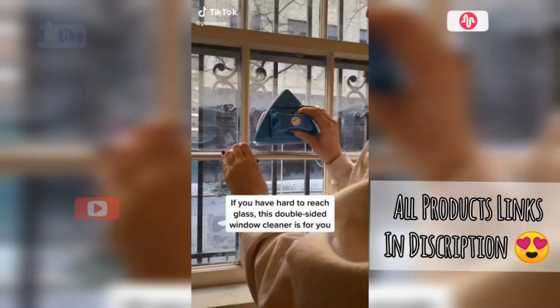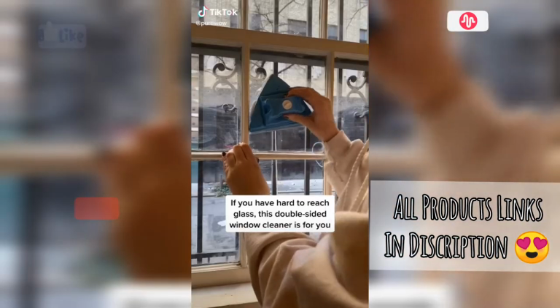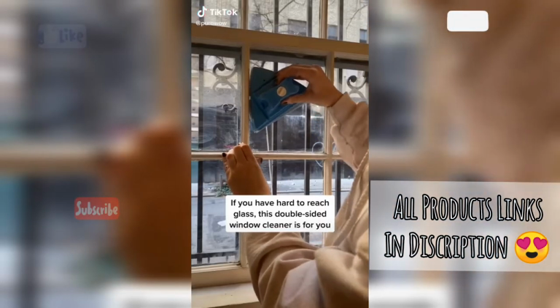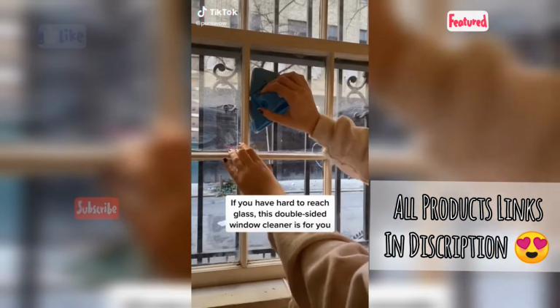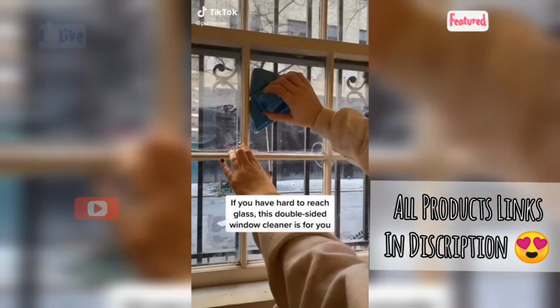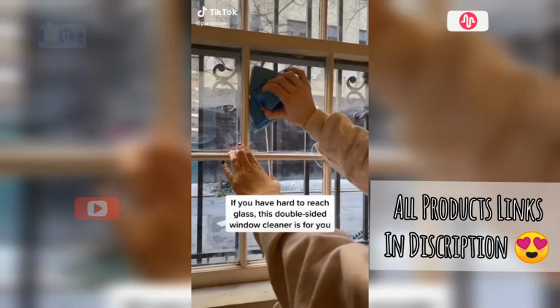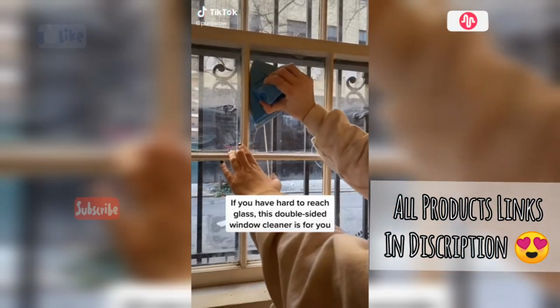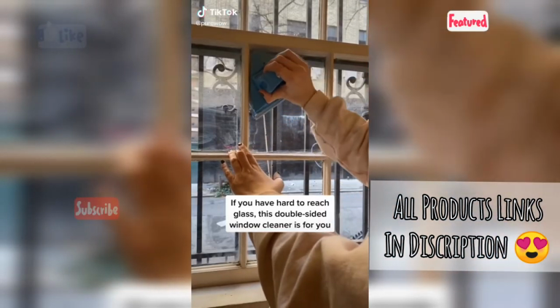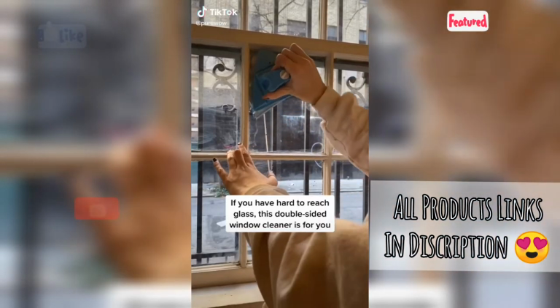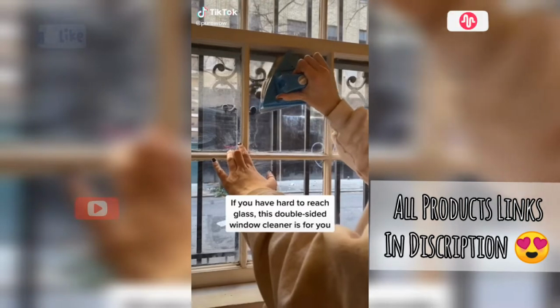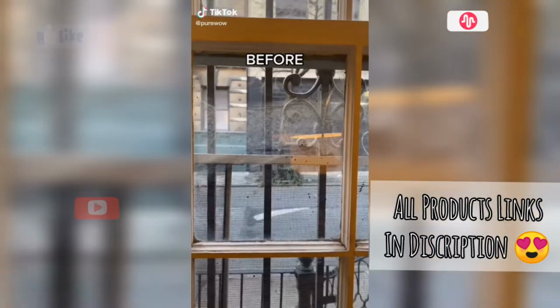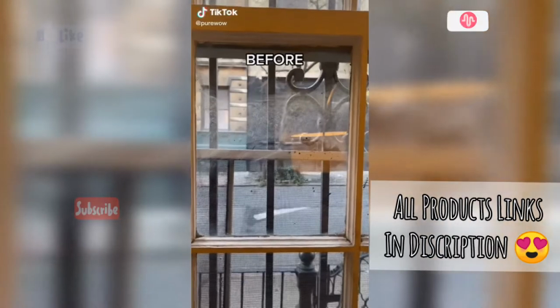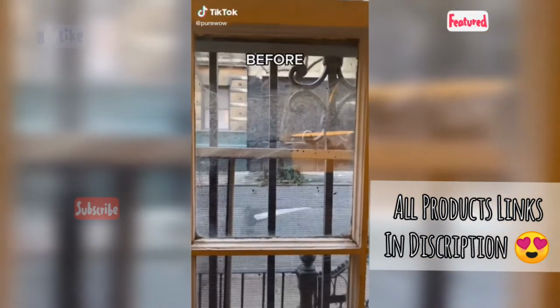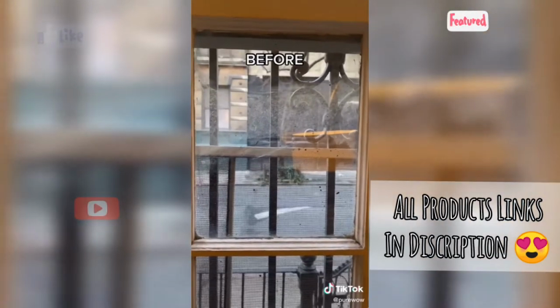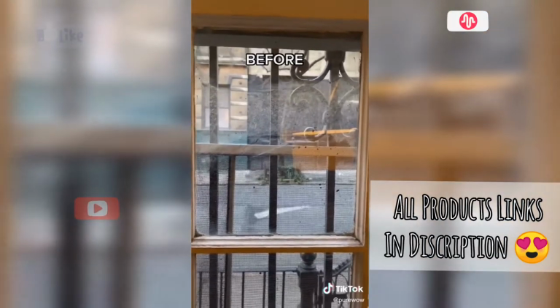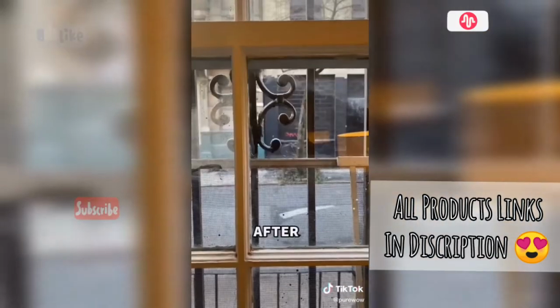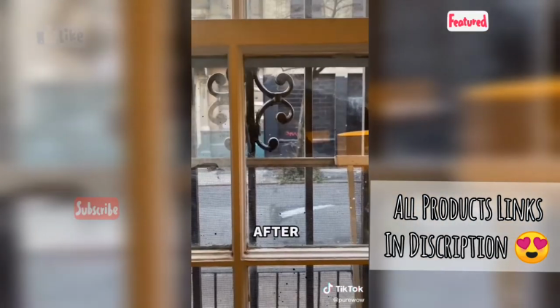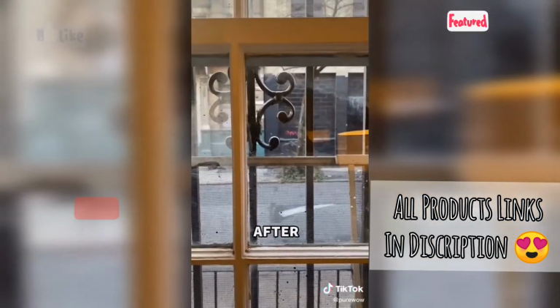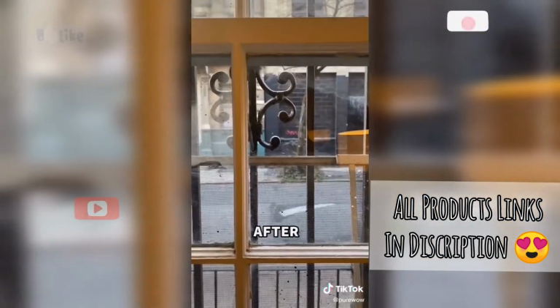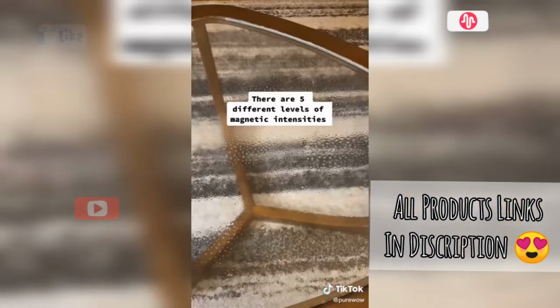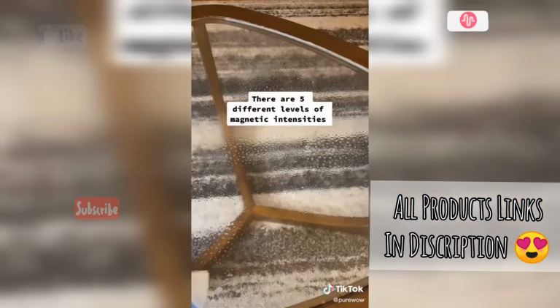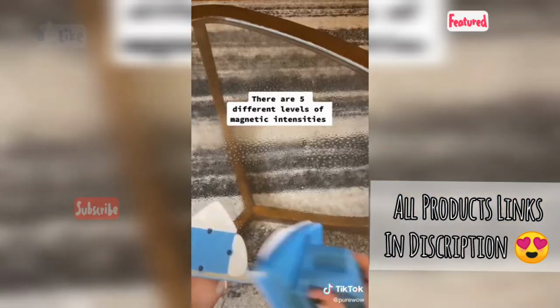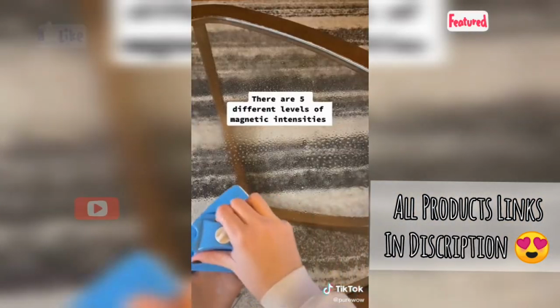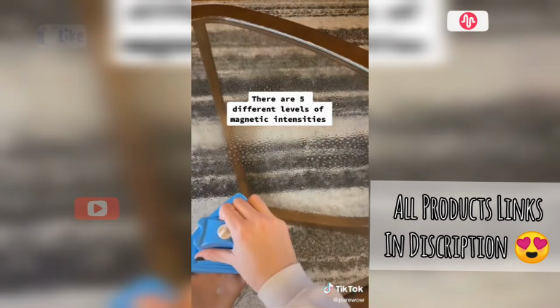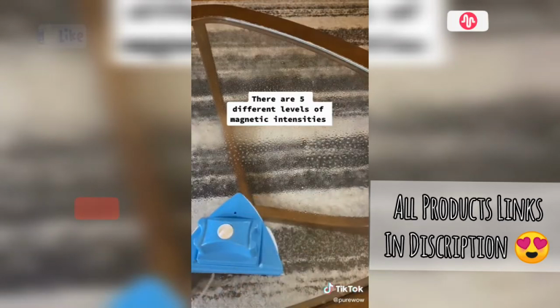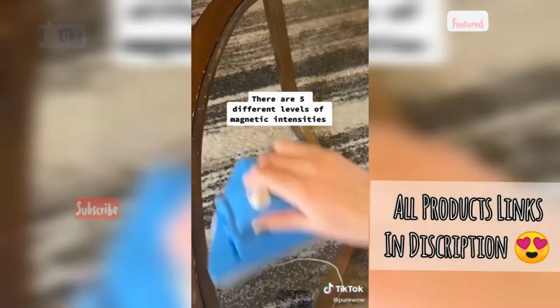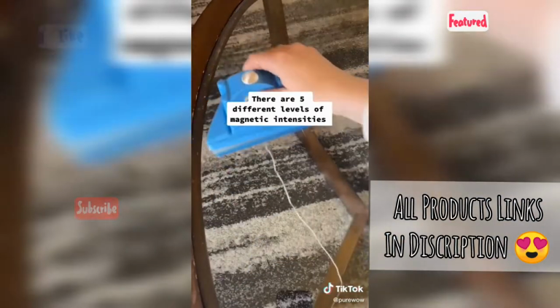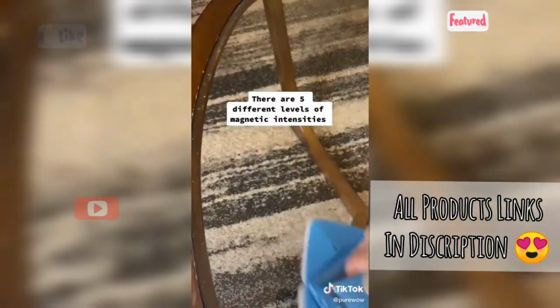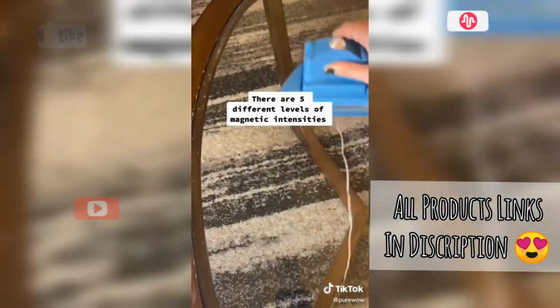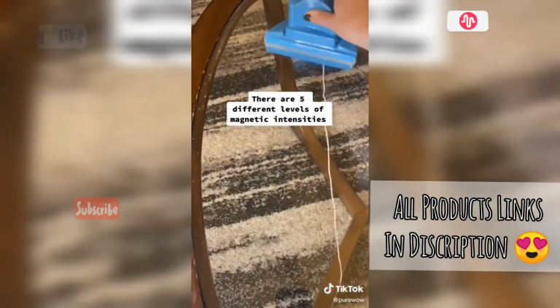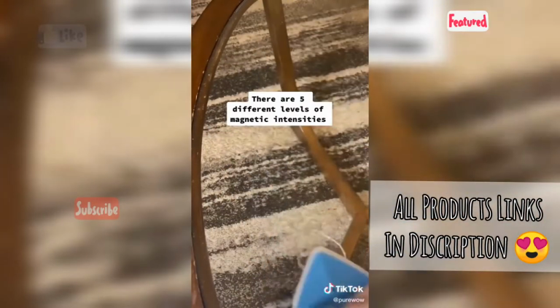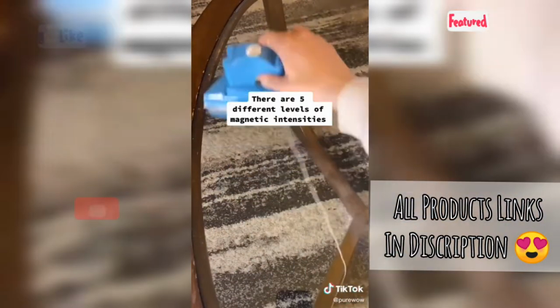If you have hard to reach glass, this double-sided window cleaner is for you. It took my dirty windows from this to this in two seconds. It also works great on glass tables. Definitely a great useful stocking stuffer.